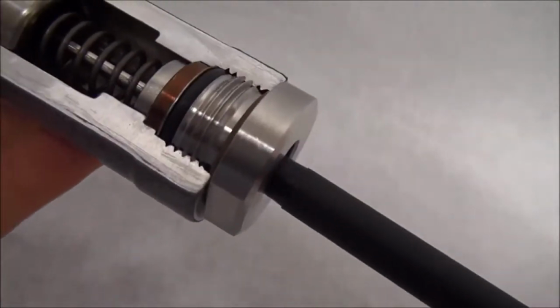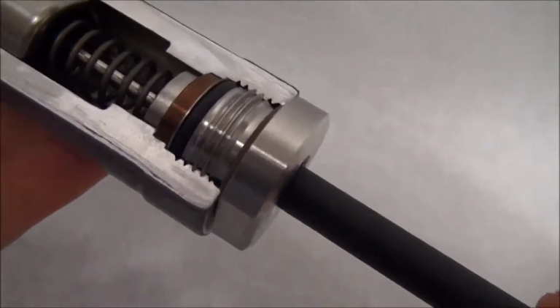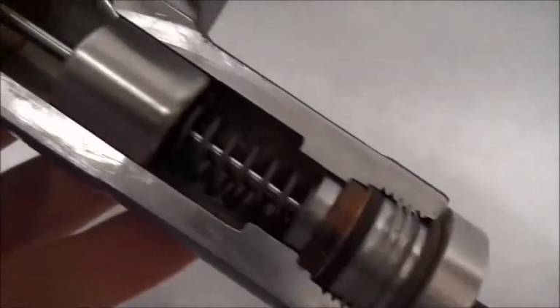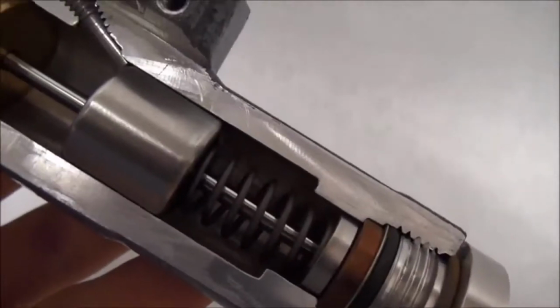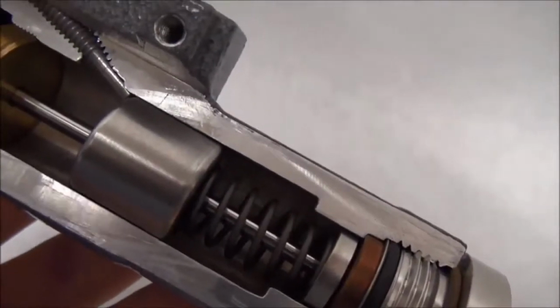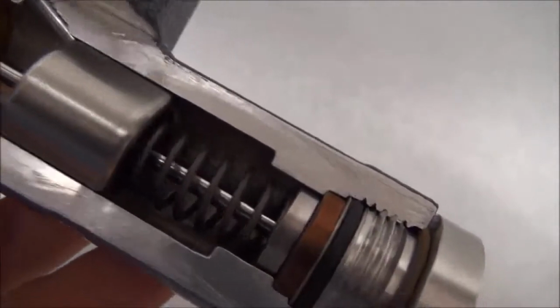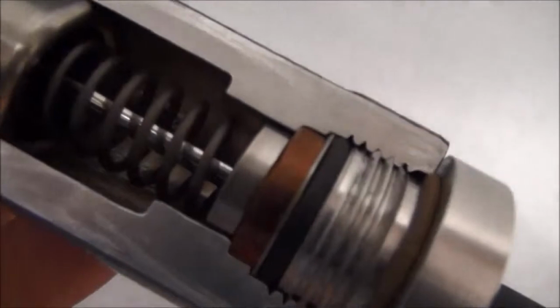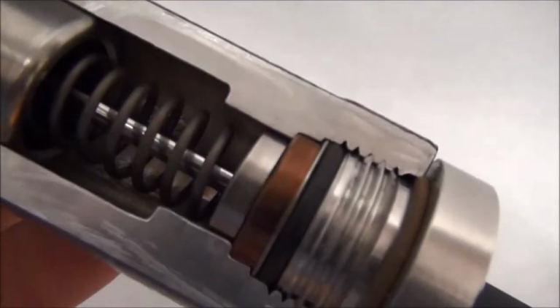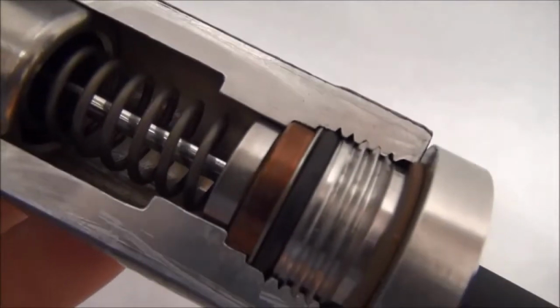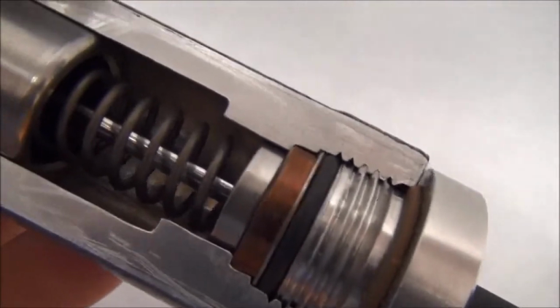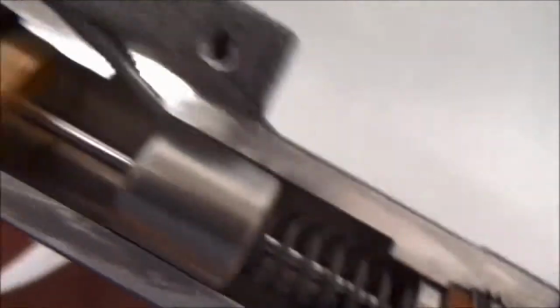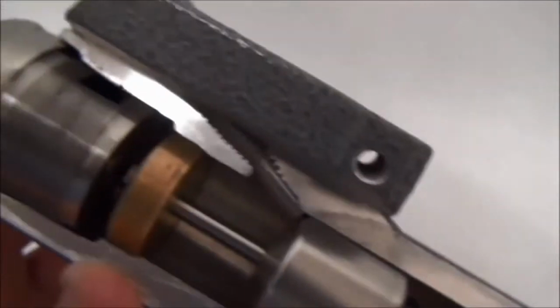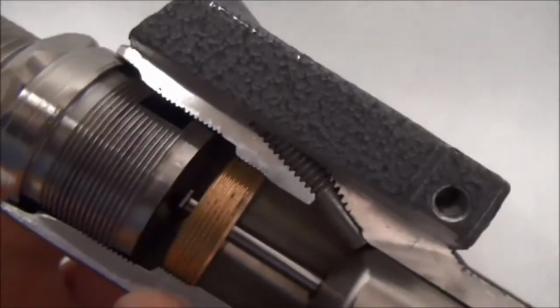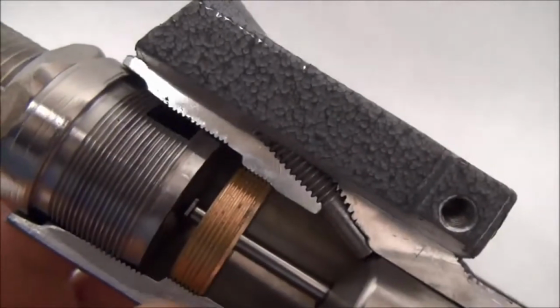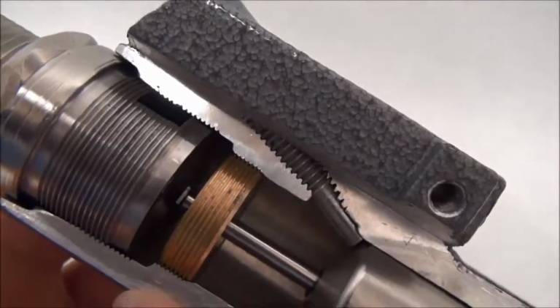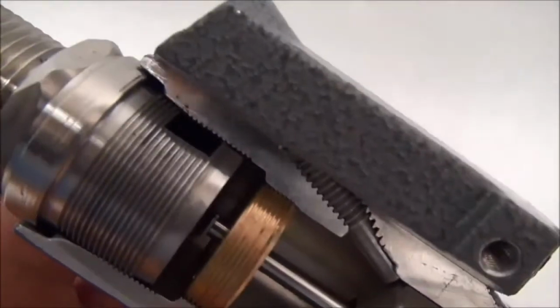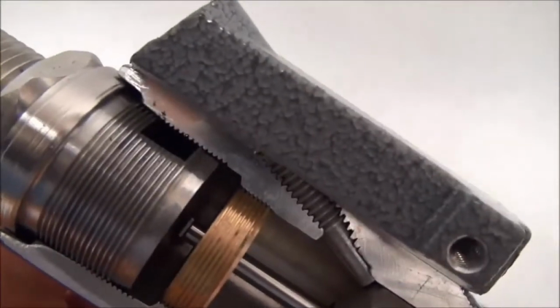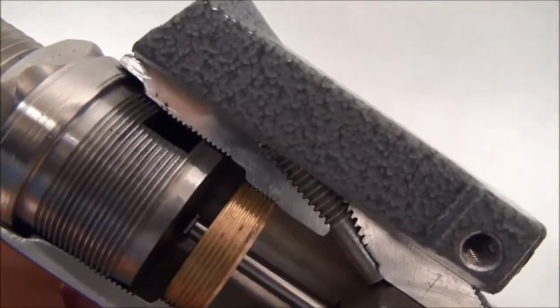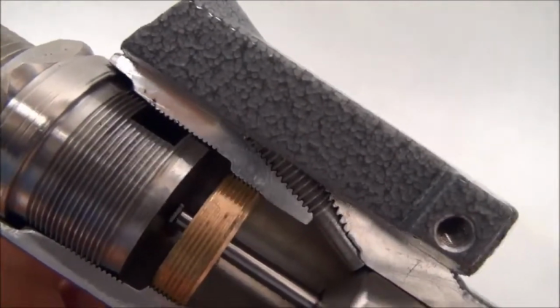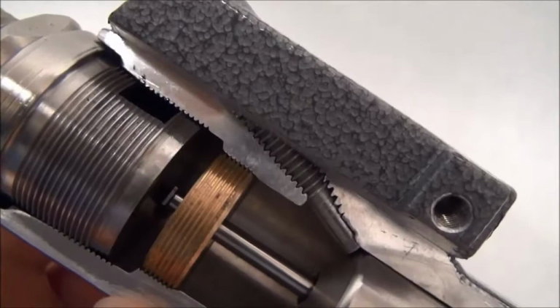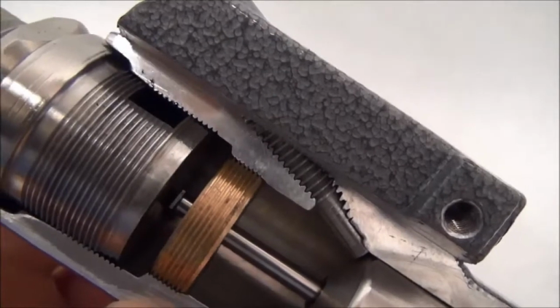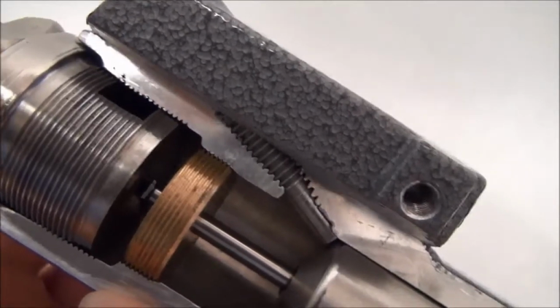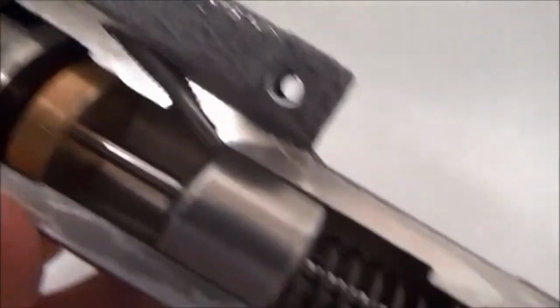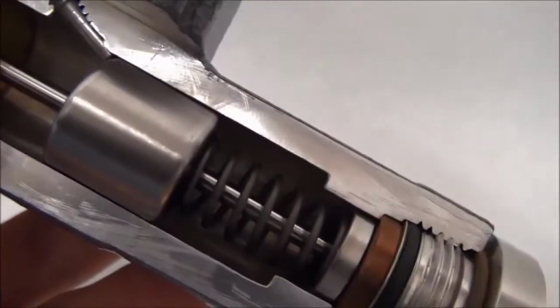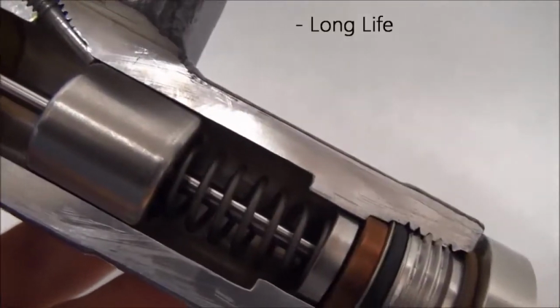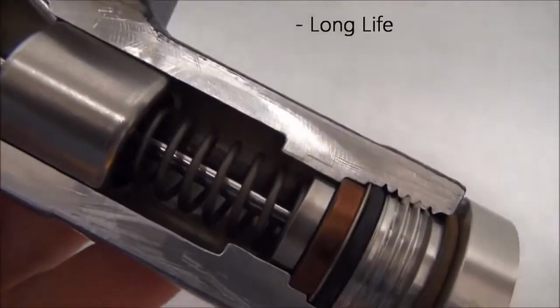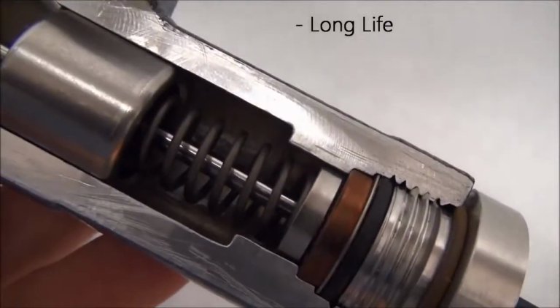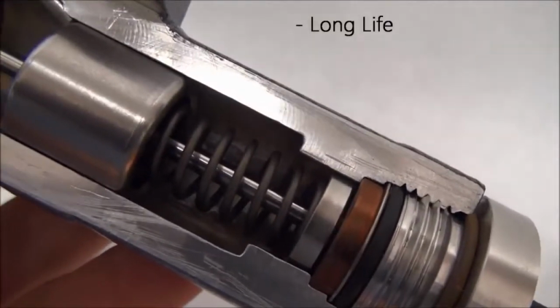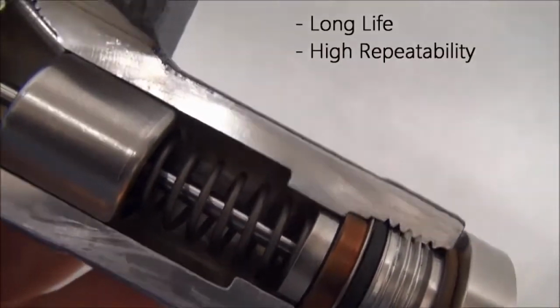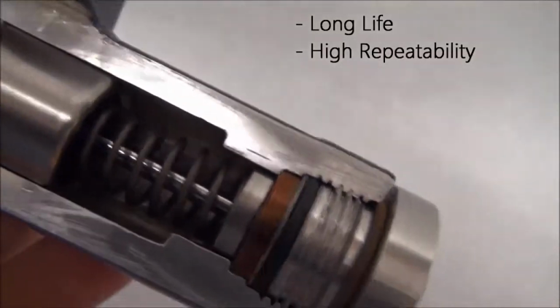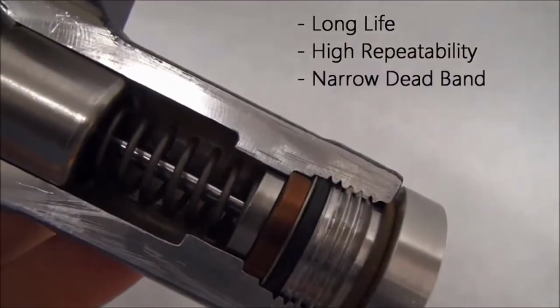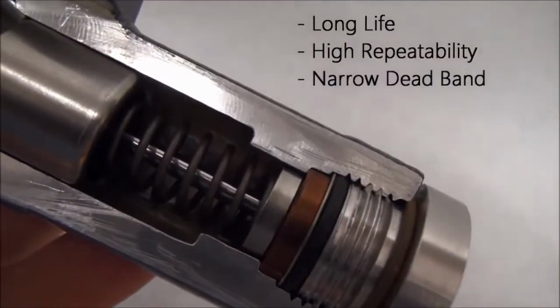Because the piston is only moving a few thousandths of an inch to activate the switching element, there is very little friction and virtually no wear. This means that the switch will have a long life with high repeatability and a narrow dead band.